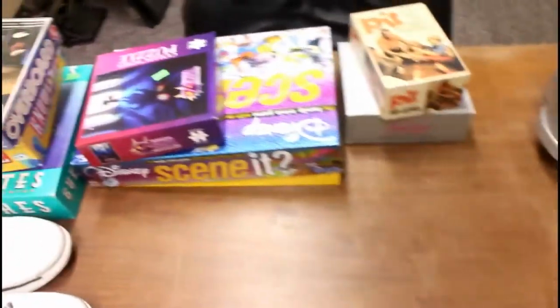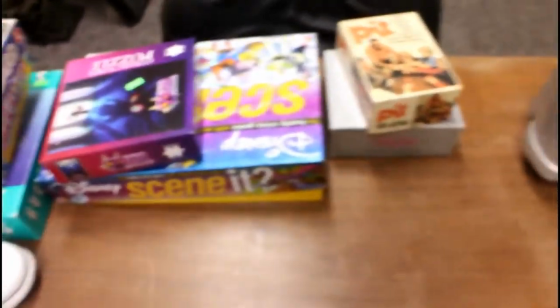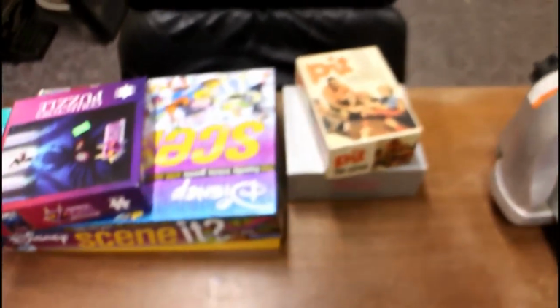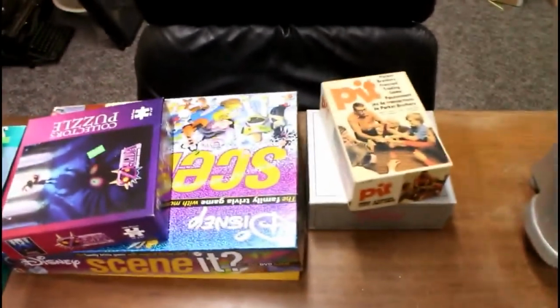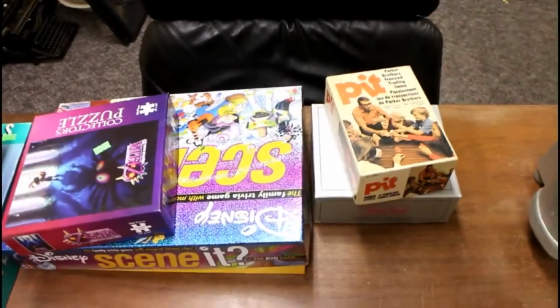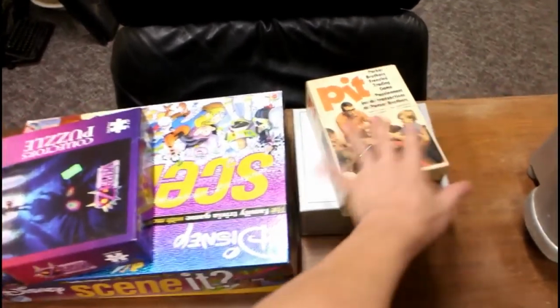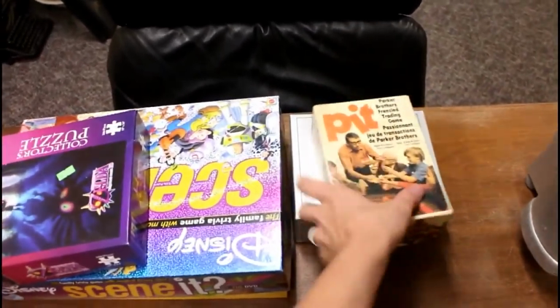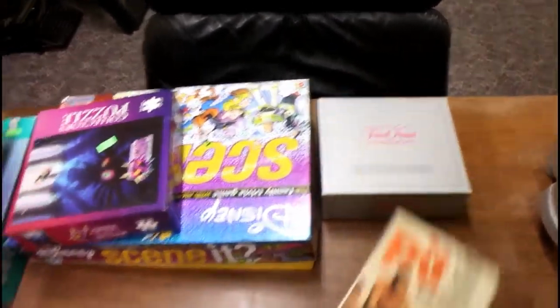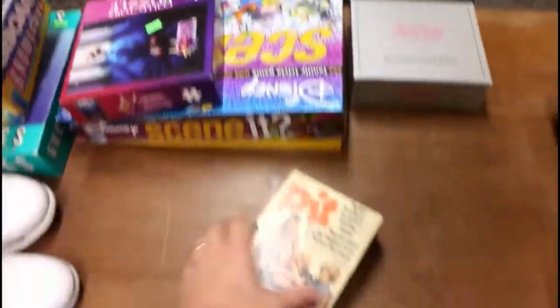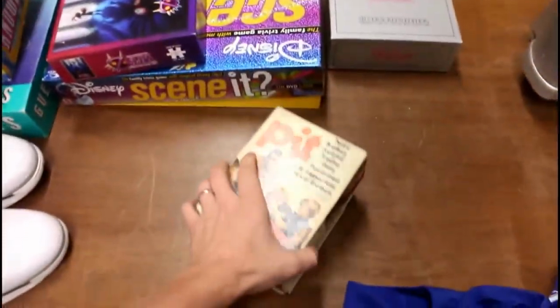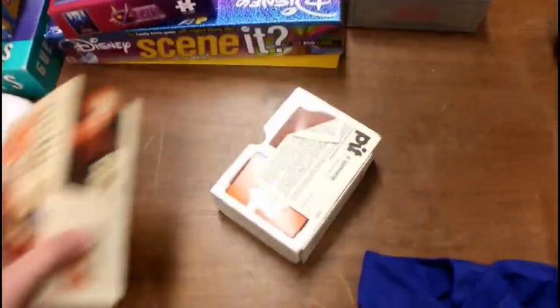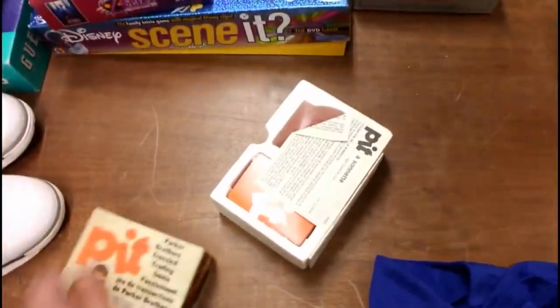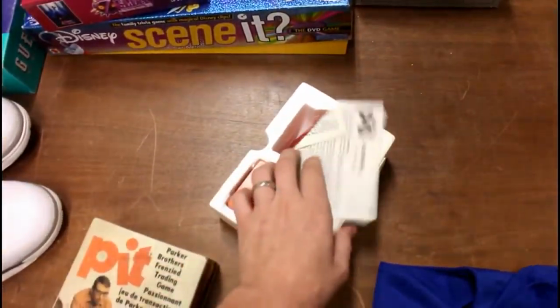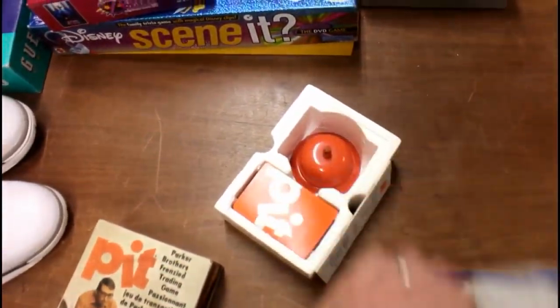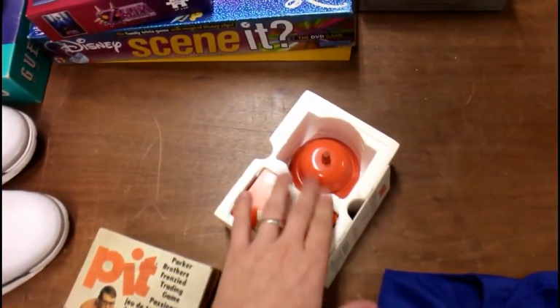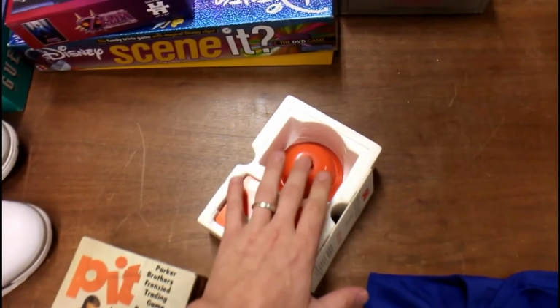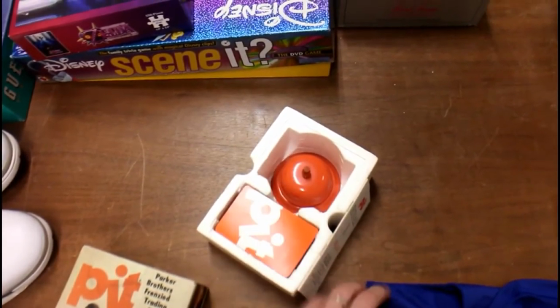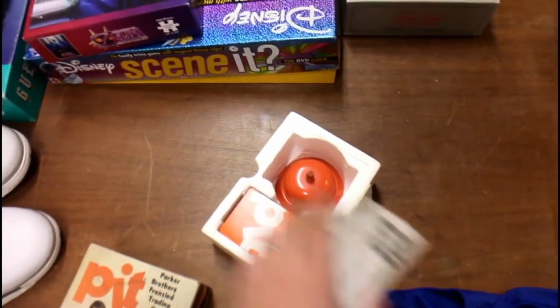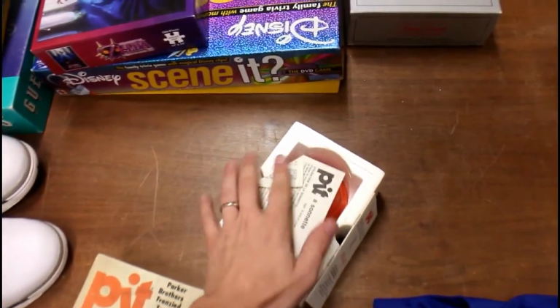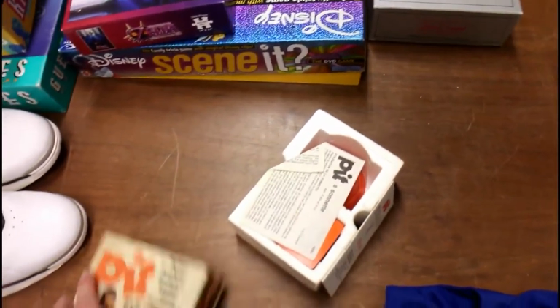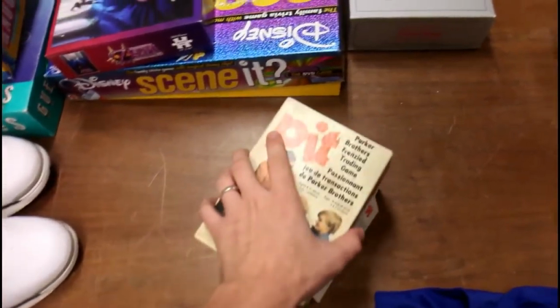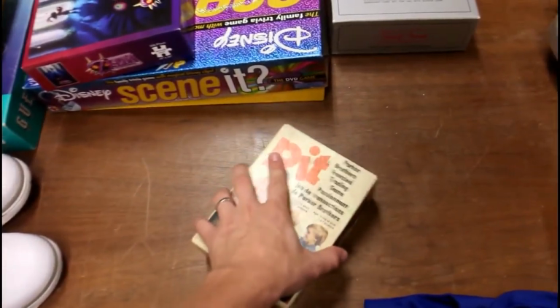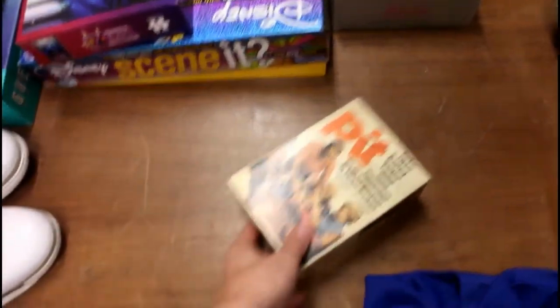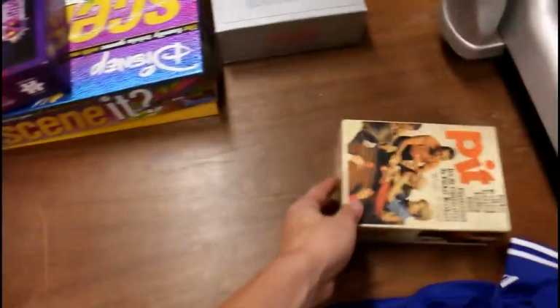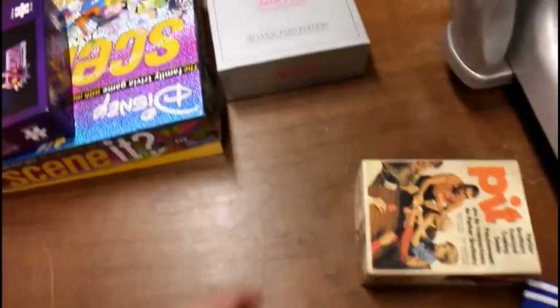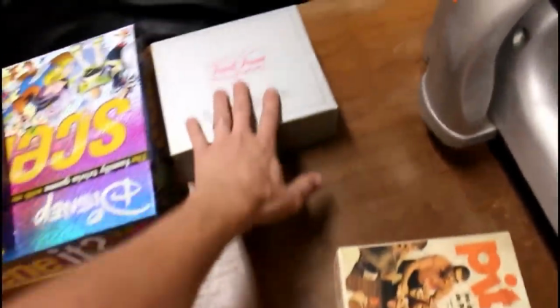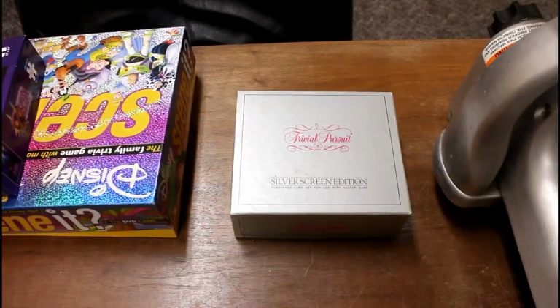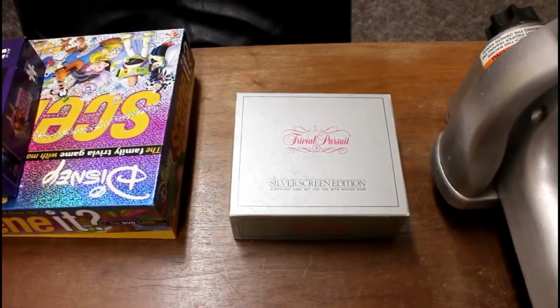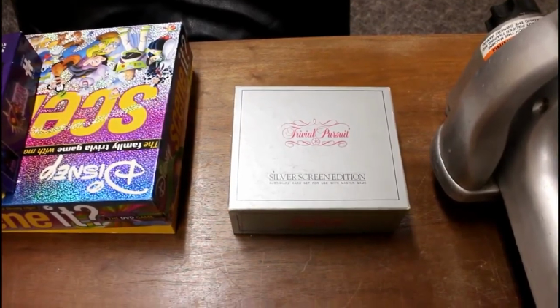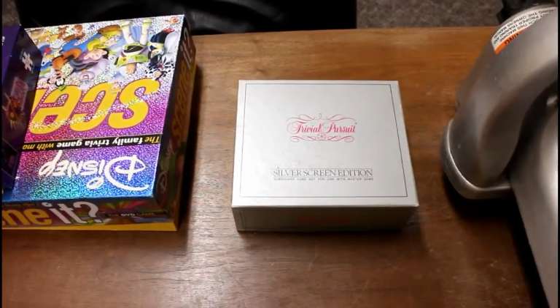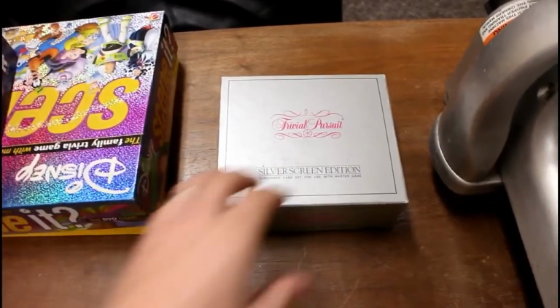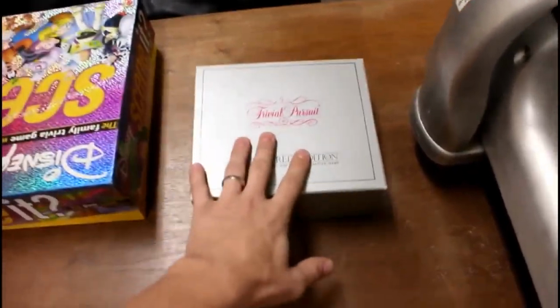A couple board games — nothing too crazy. Old game of Pit, which is kind of cool. It's missing the bottom, but it's got the styrofoam insert and the bell. It's an old trading card game. They actually do pretty good — I get about $30 for that.